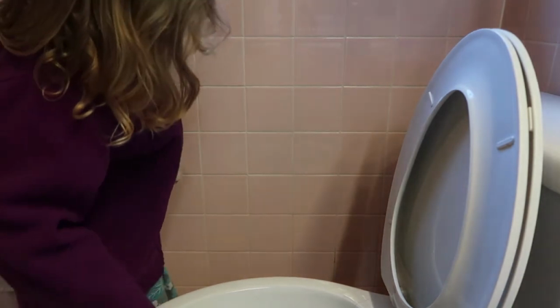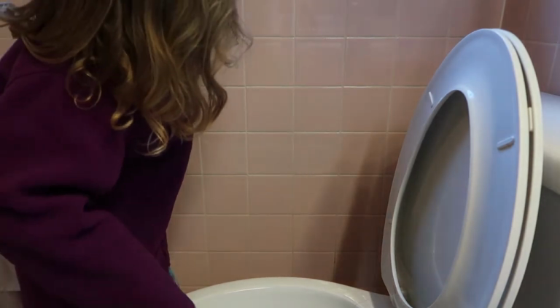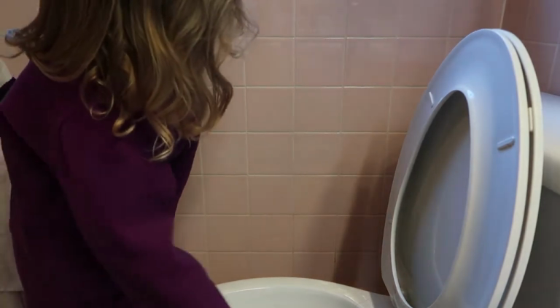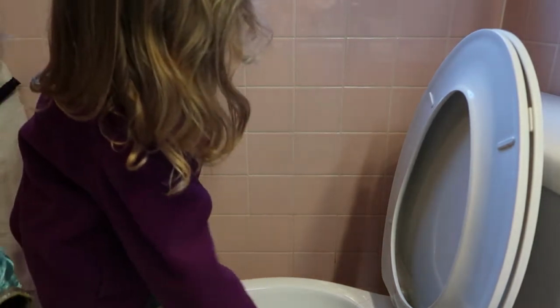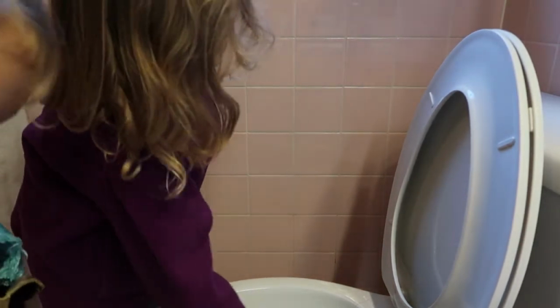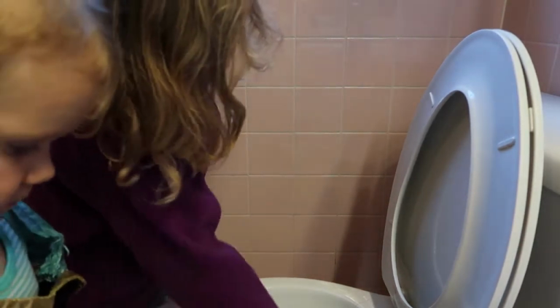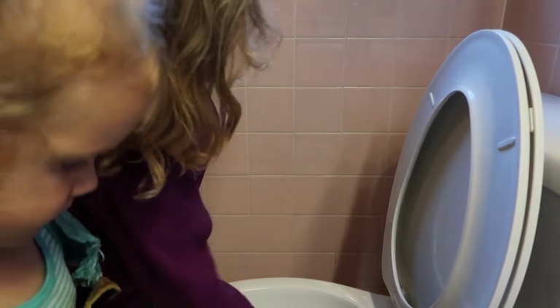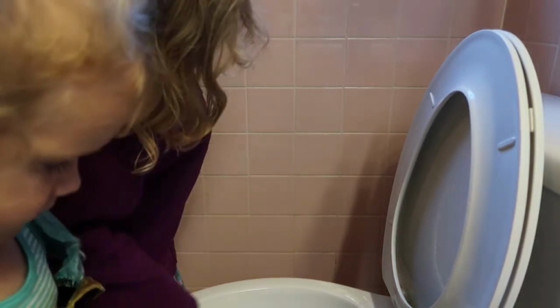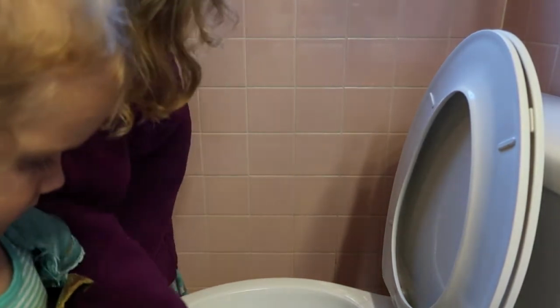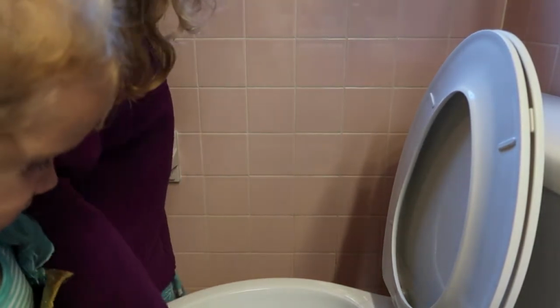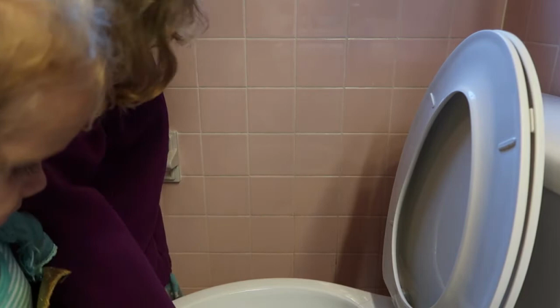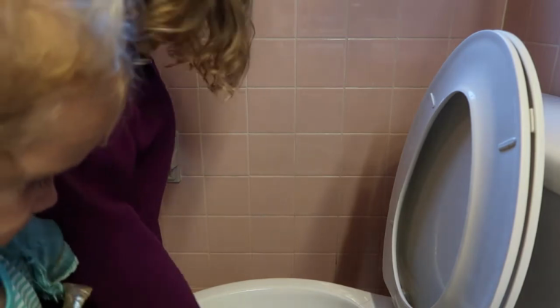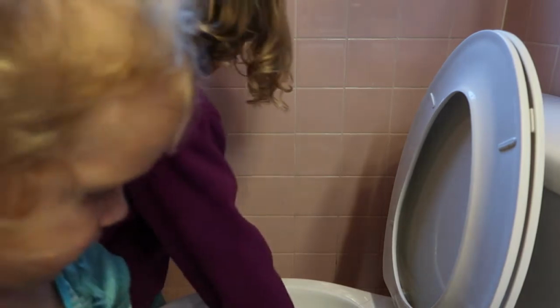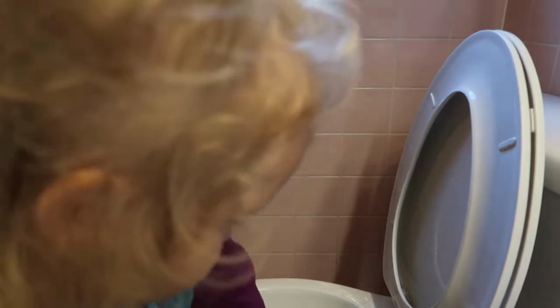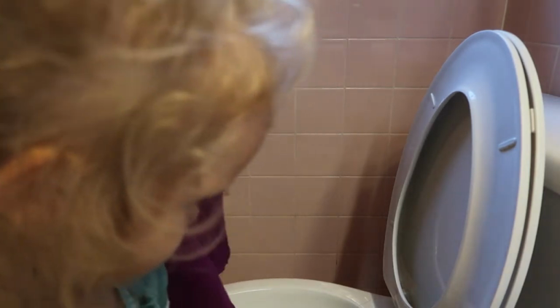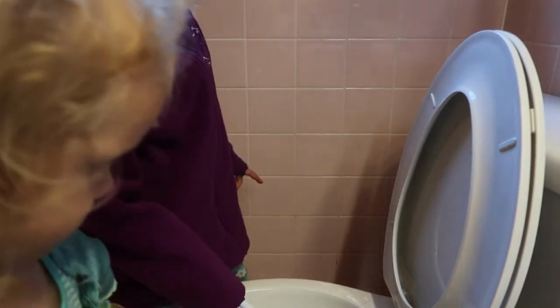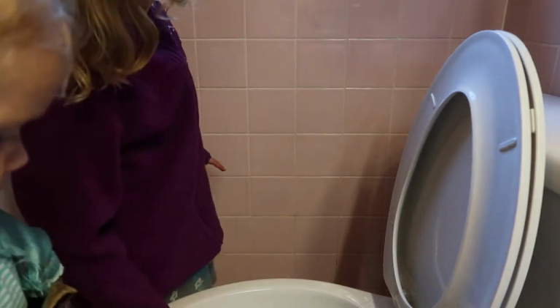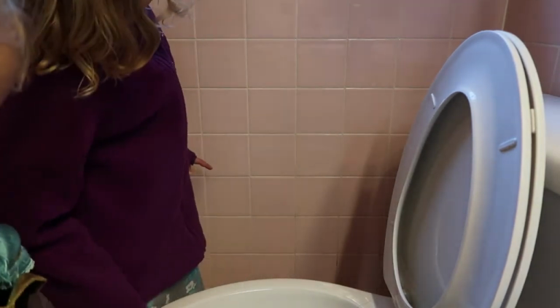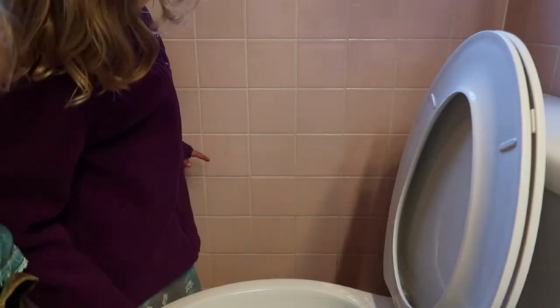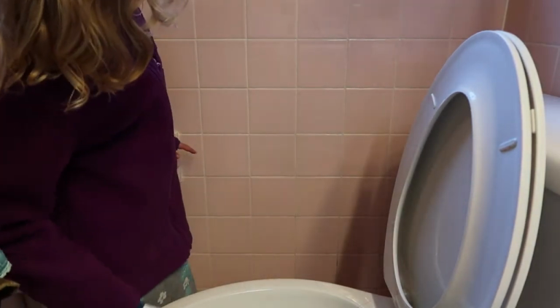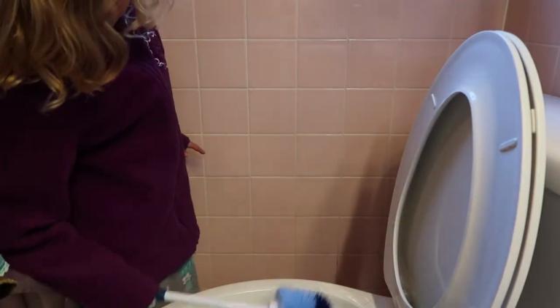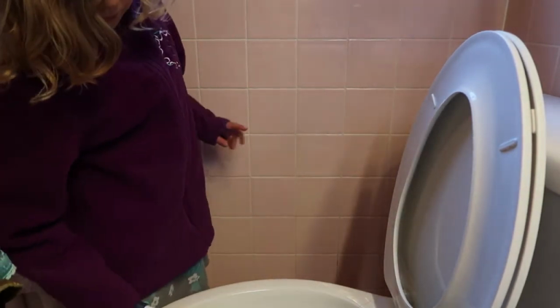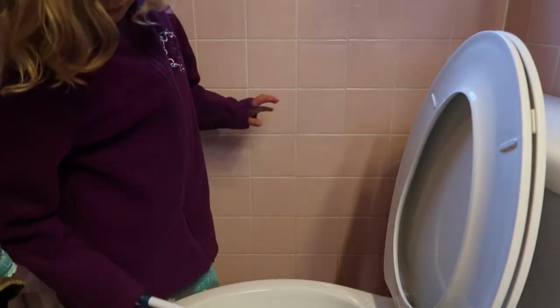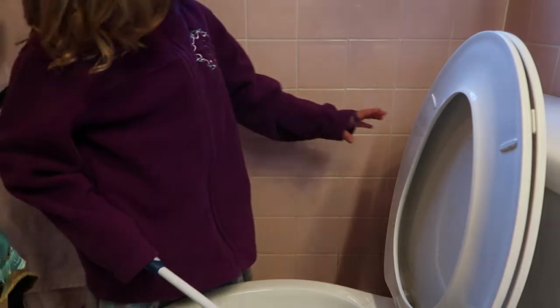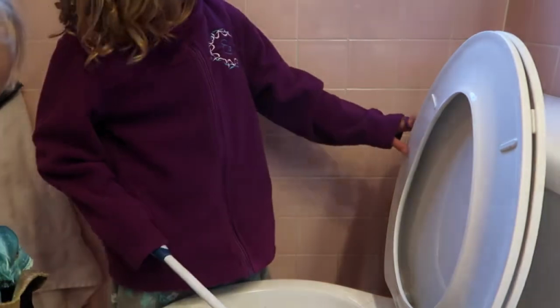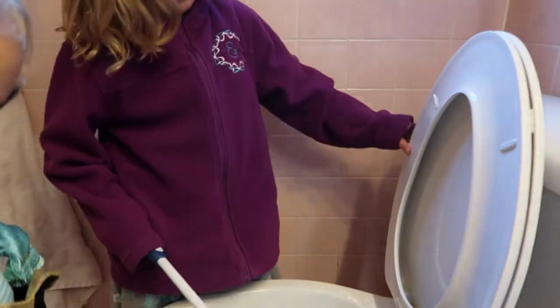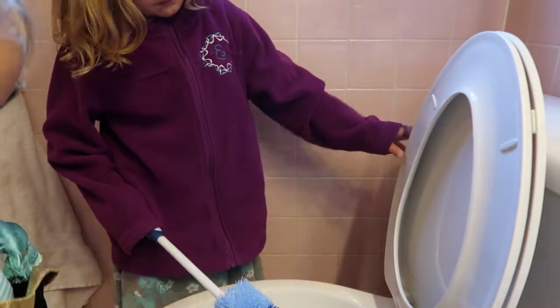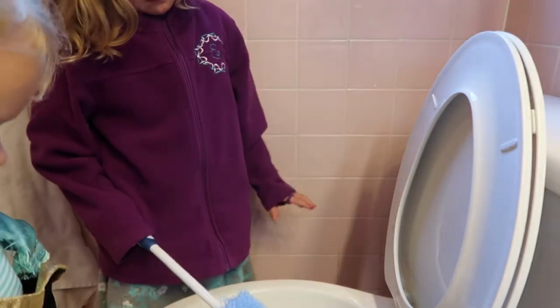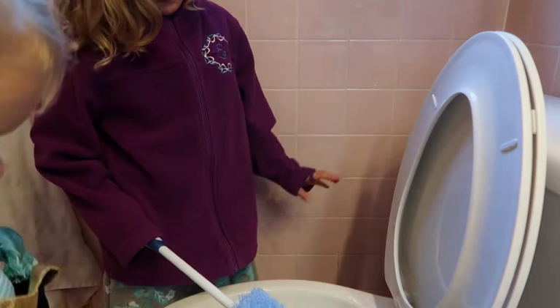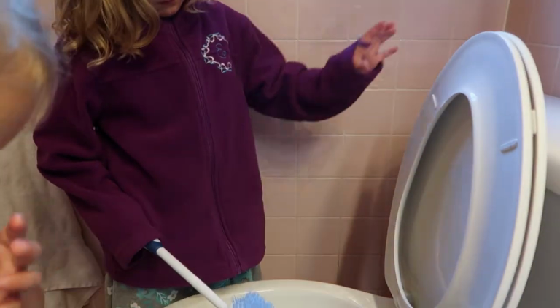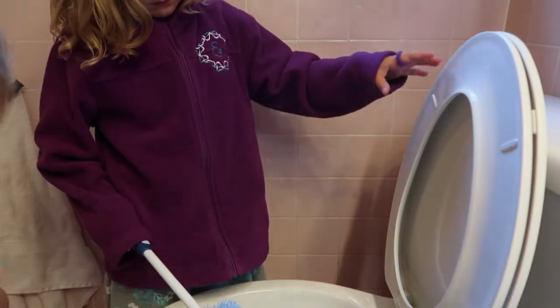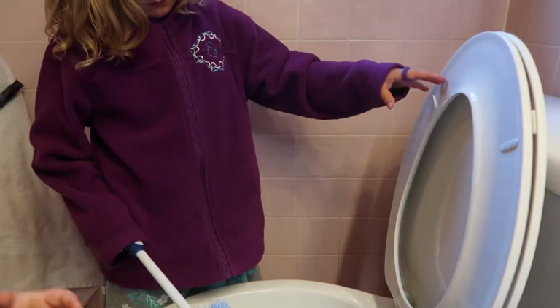We usually start with the girls and I unloading the dishwasher and putting away laundry while my husband vacuums. Then he goes in and does the dishes or puts them in the dishwasher while we go and clean the bathroom.